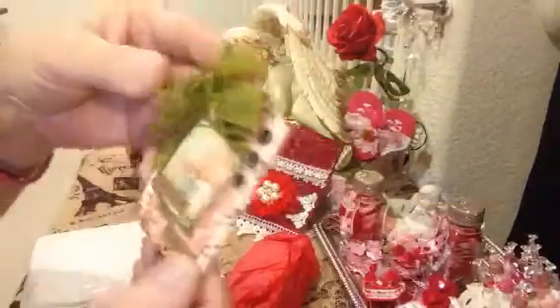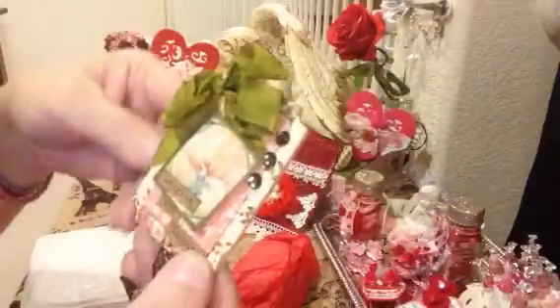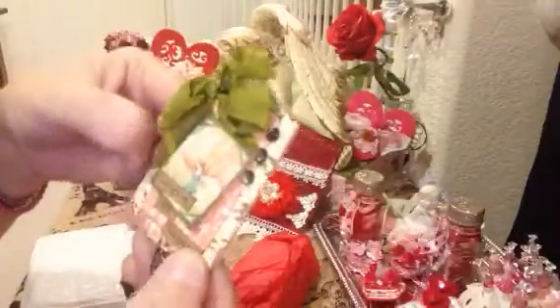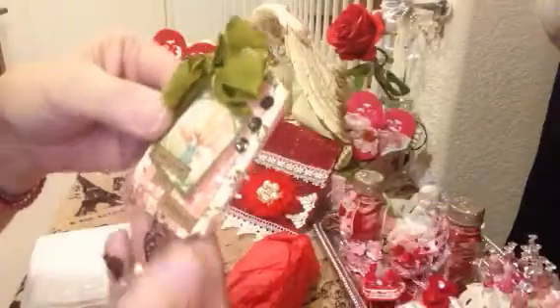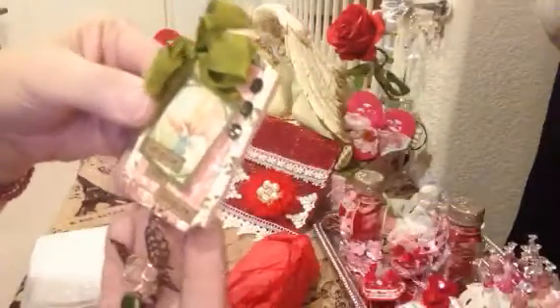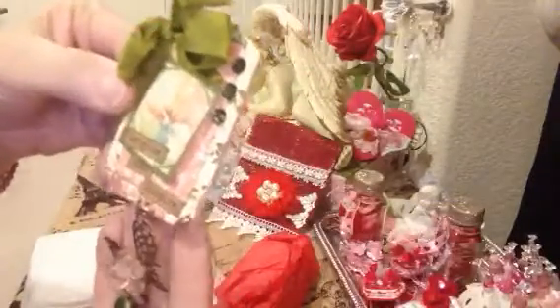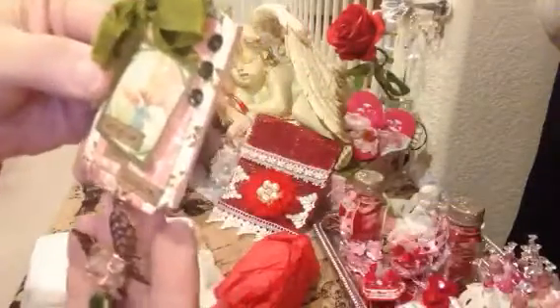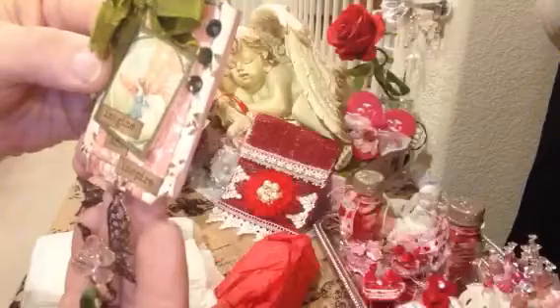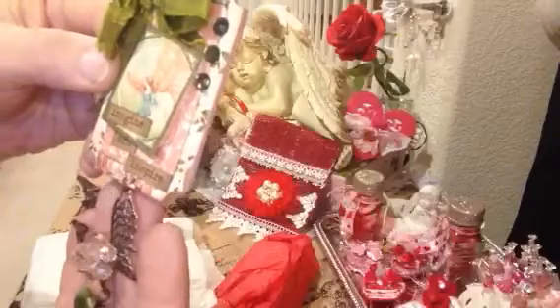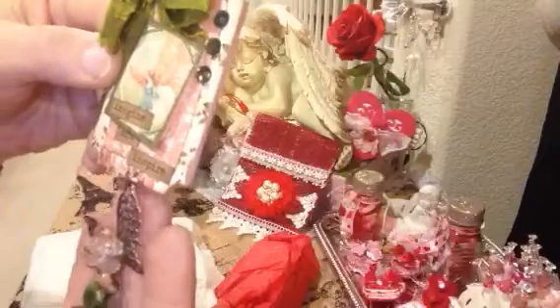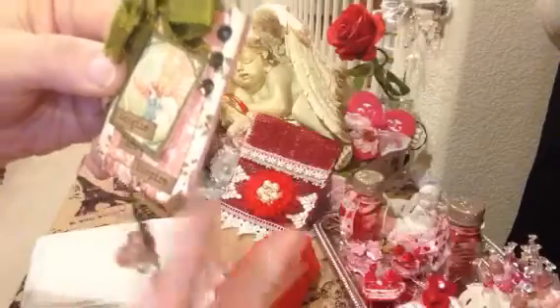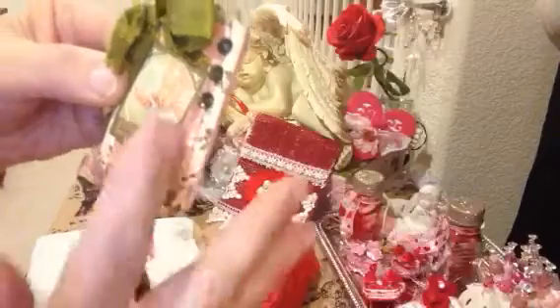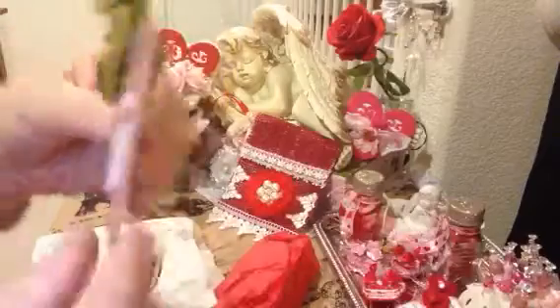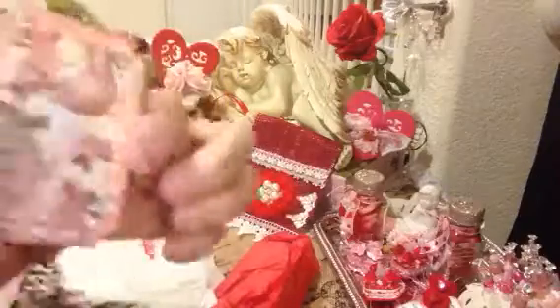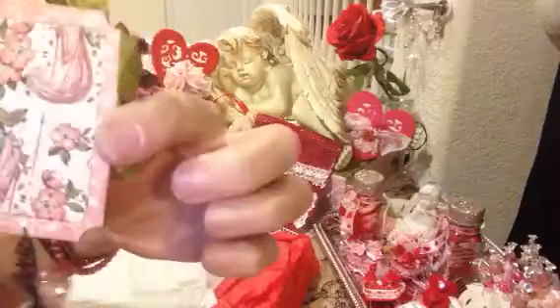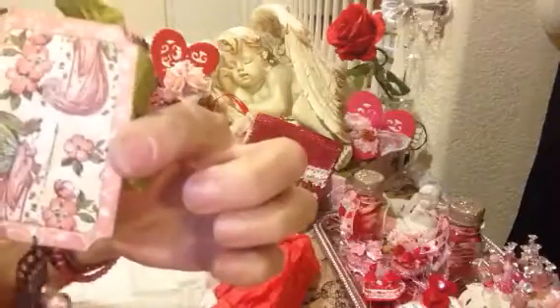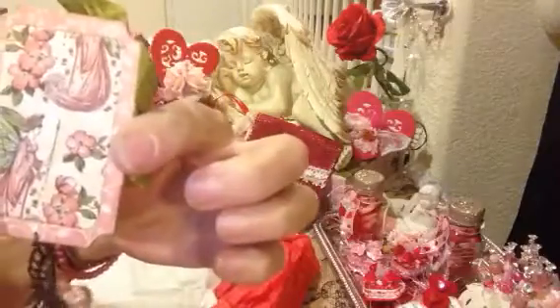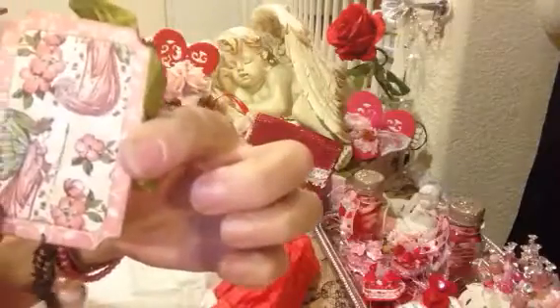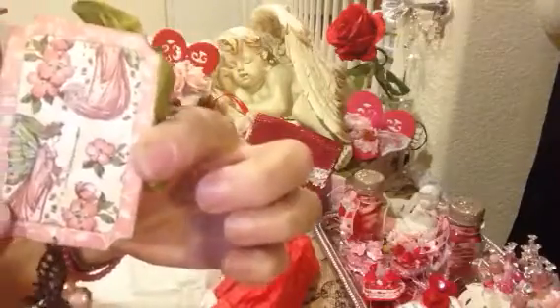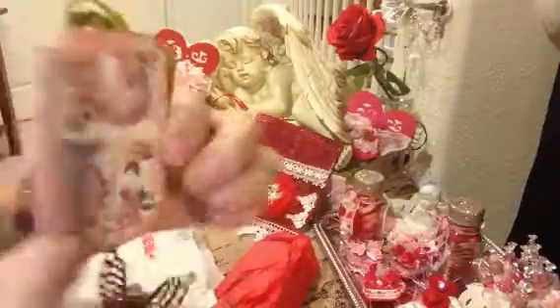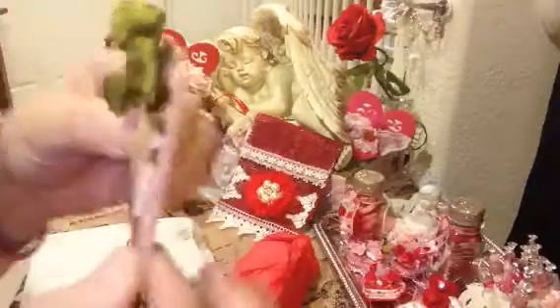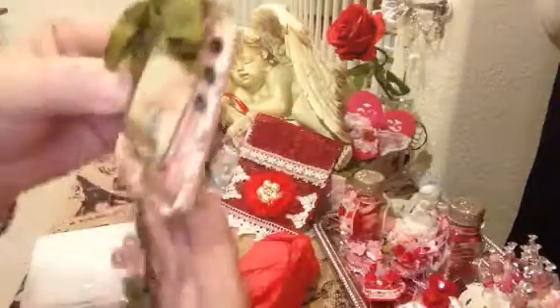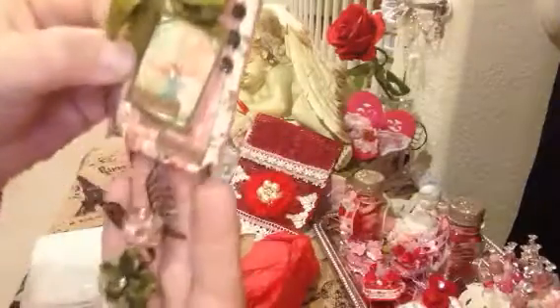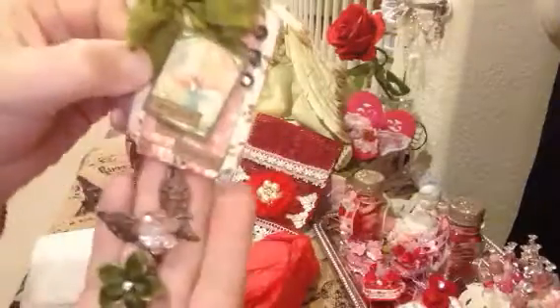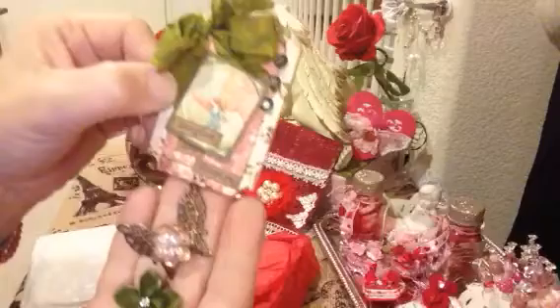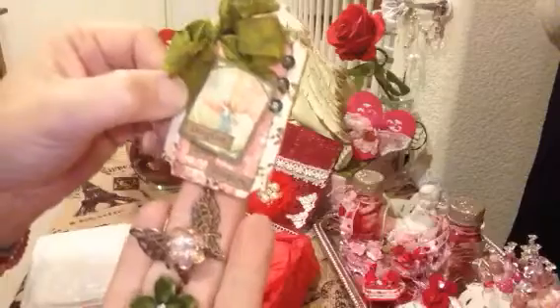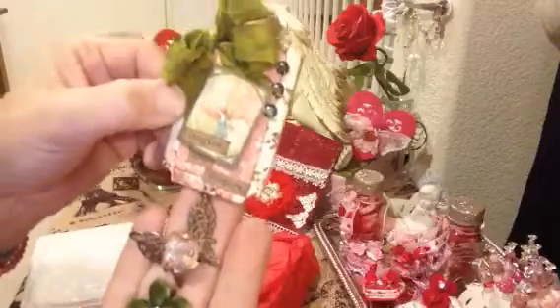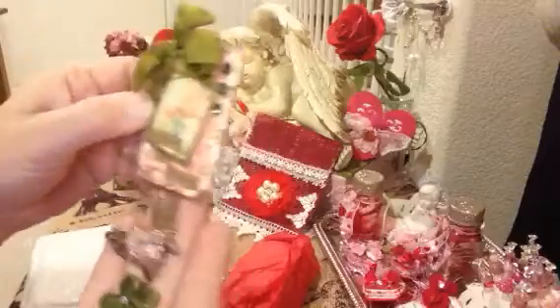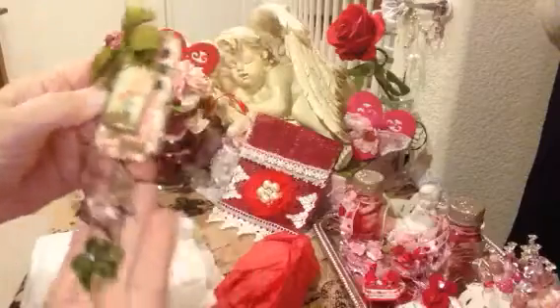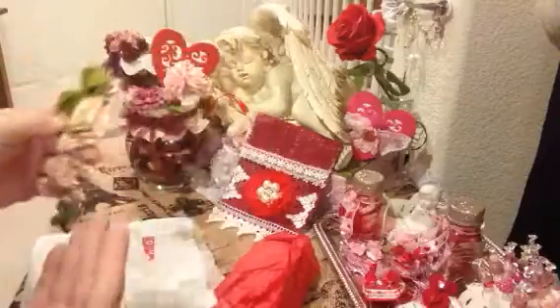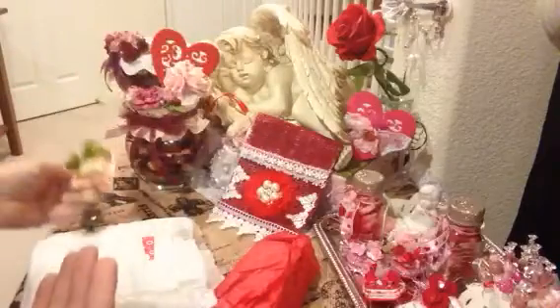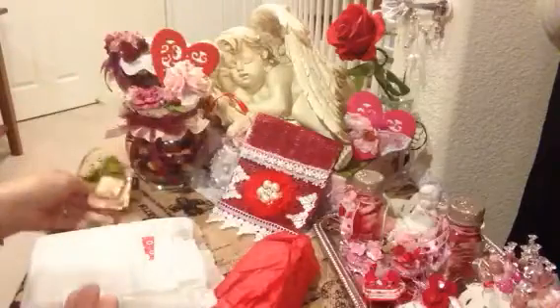I made a snow globe out of this collection with the fairies. Thank you so much — very, very pretty. Thank you very much, Marilyn.